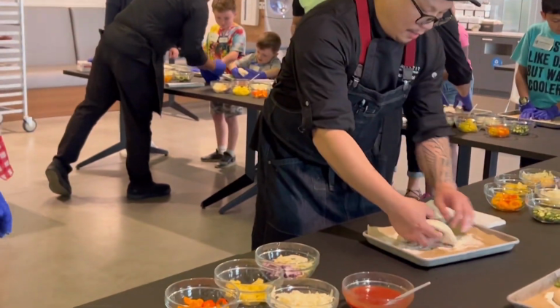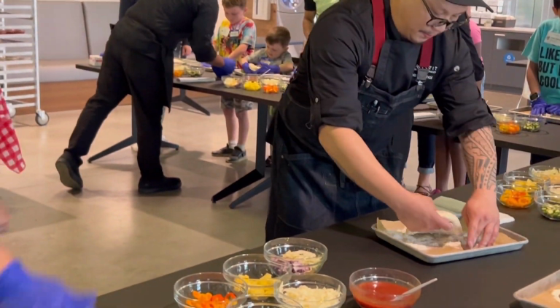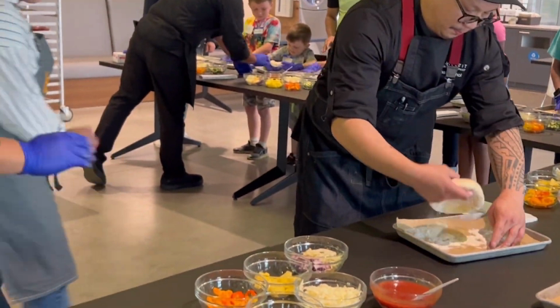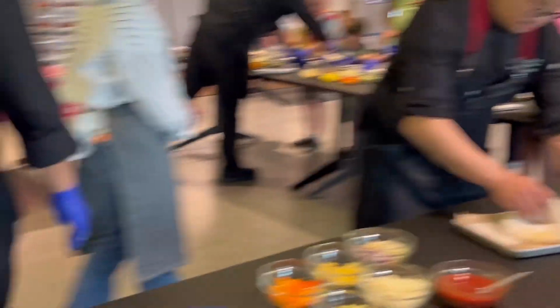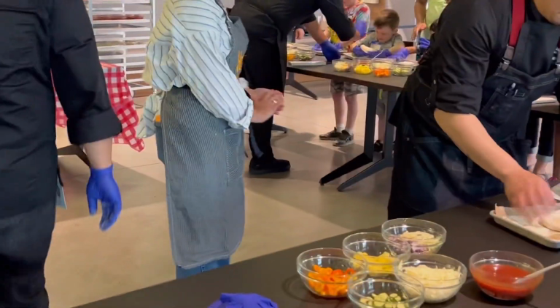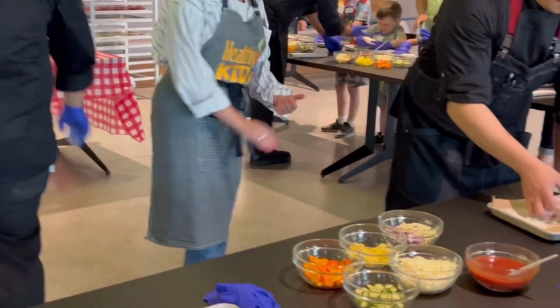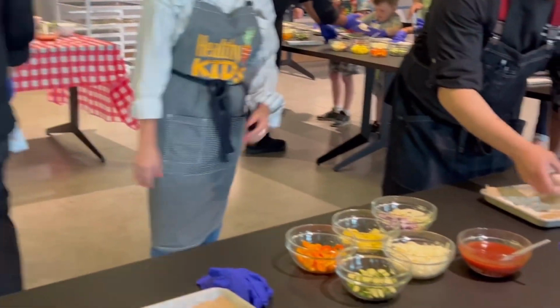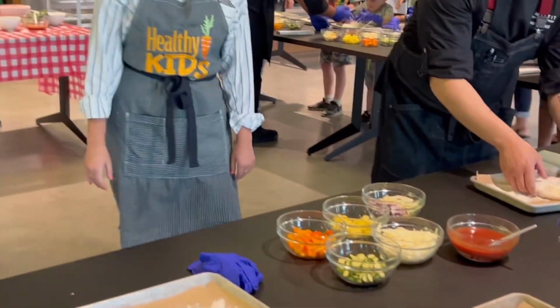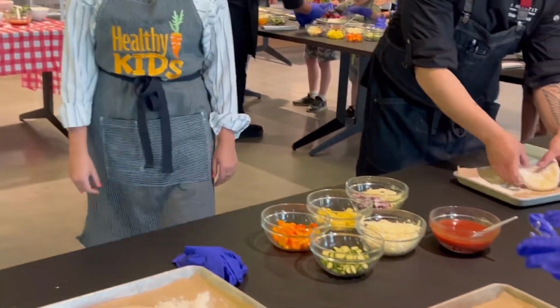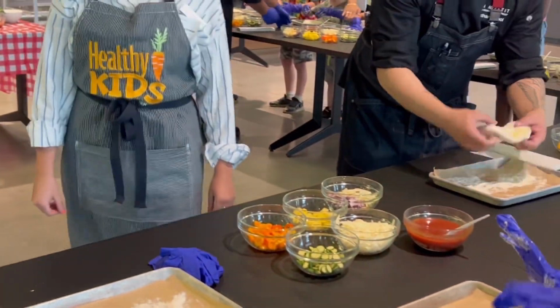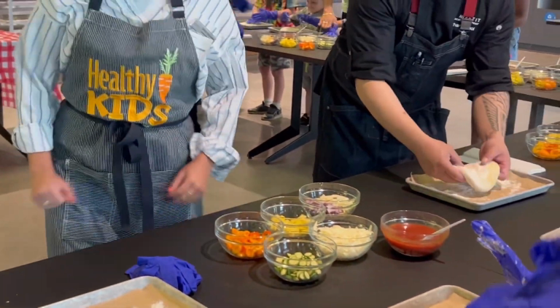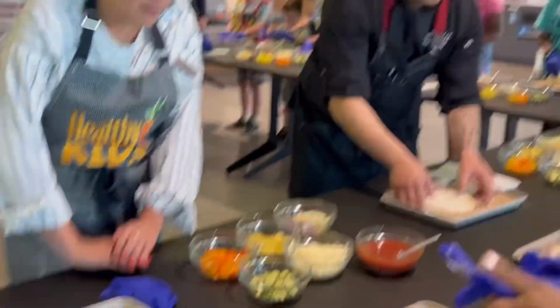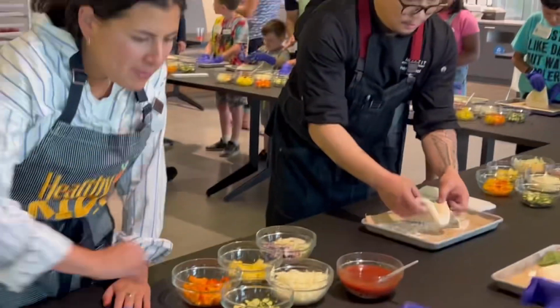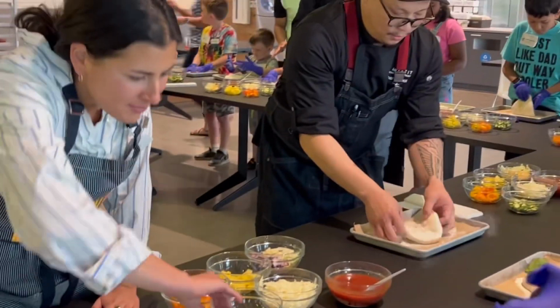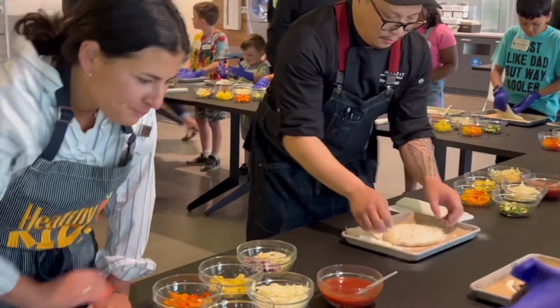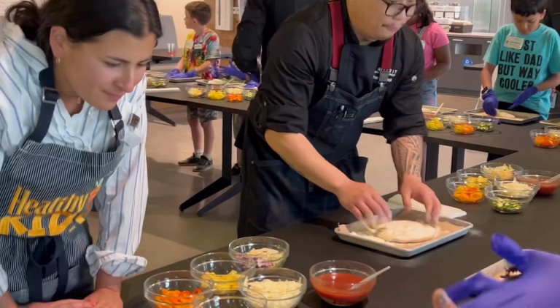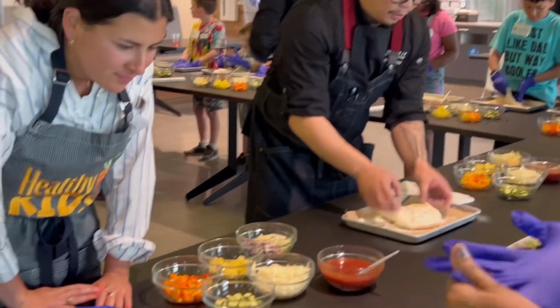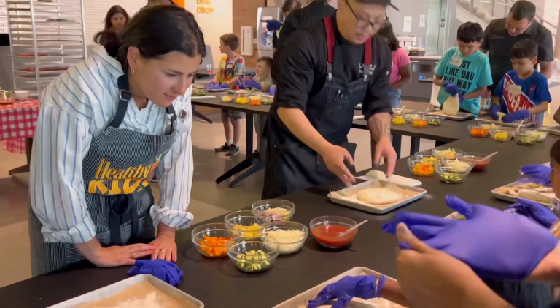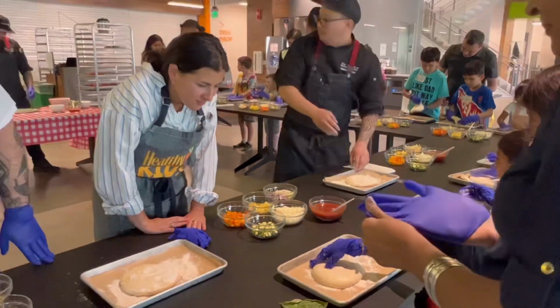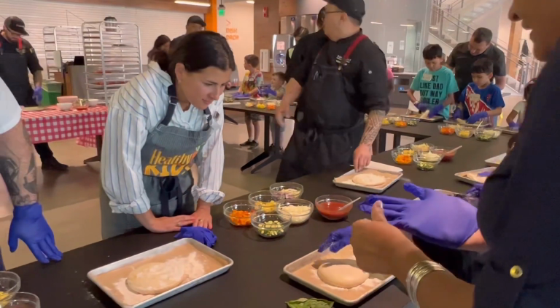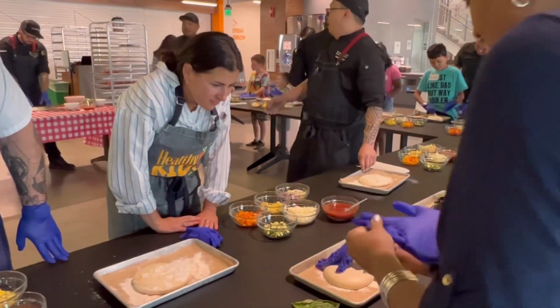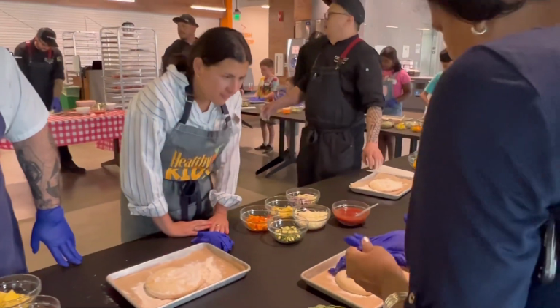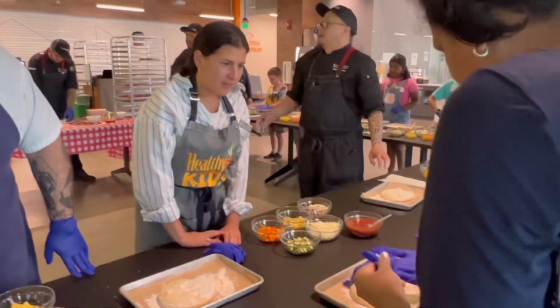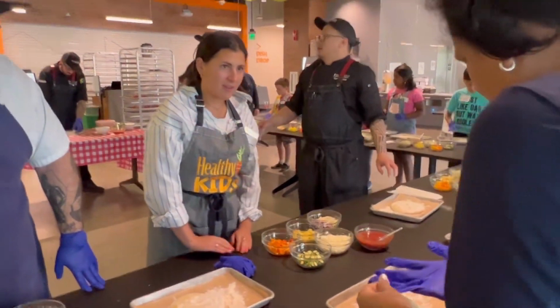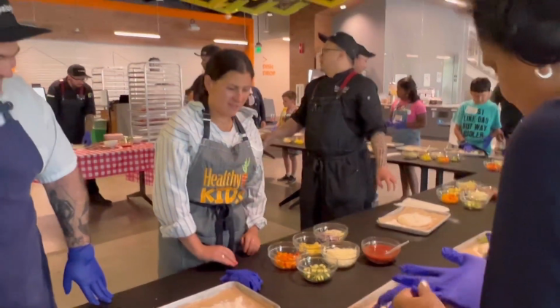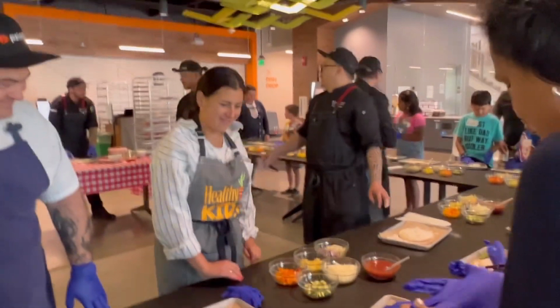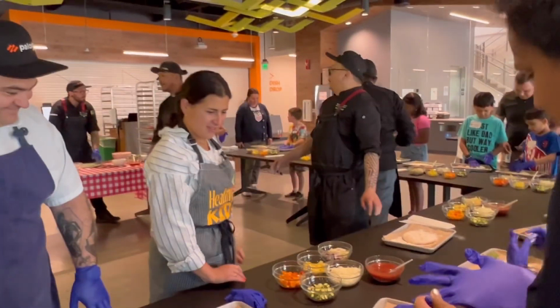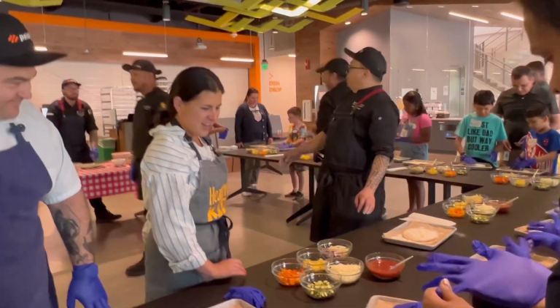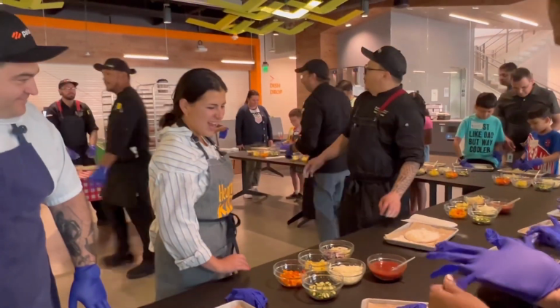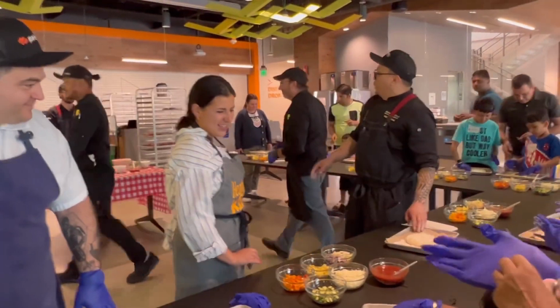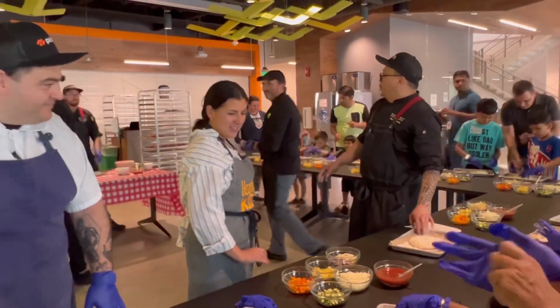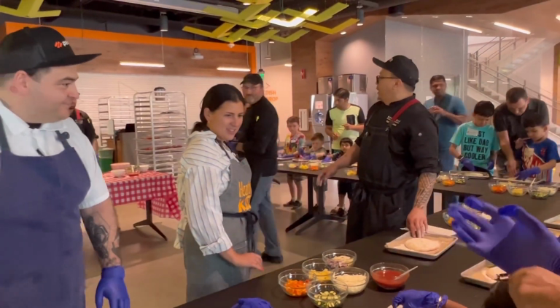I'm going to show you guys with my dough, okay? Flip. You flip your pizza? I flipped it already. Chef Wesley, what are we doing next?